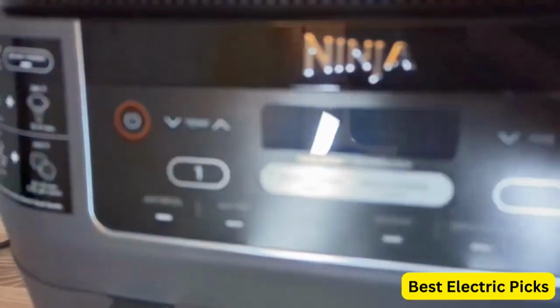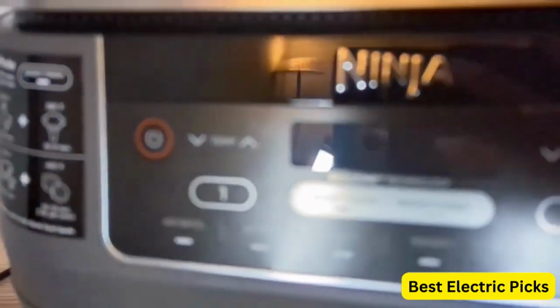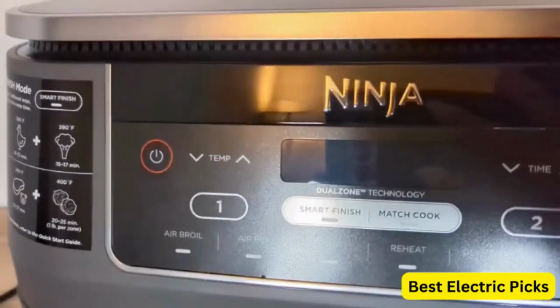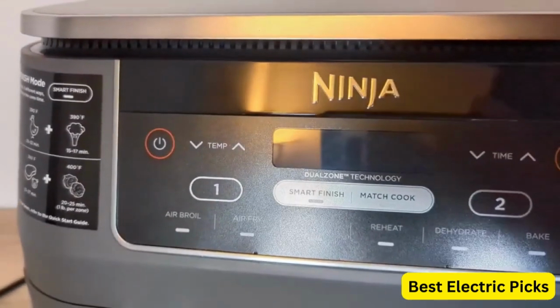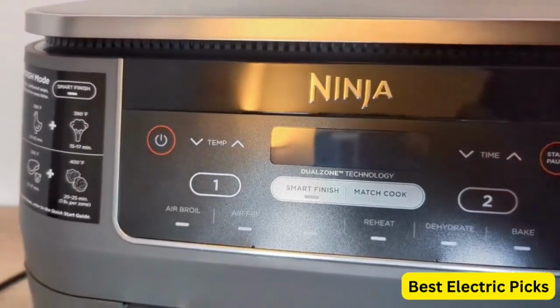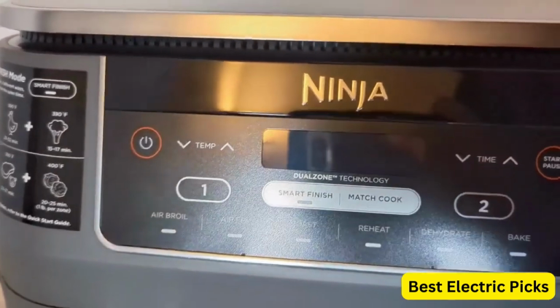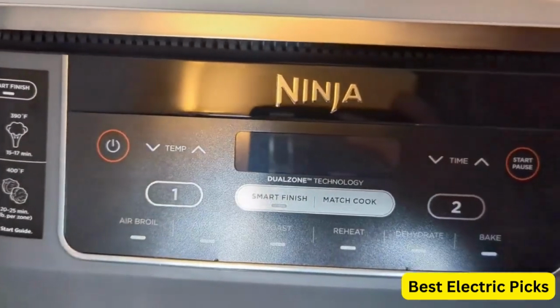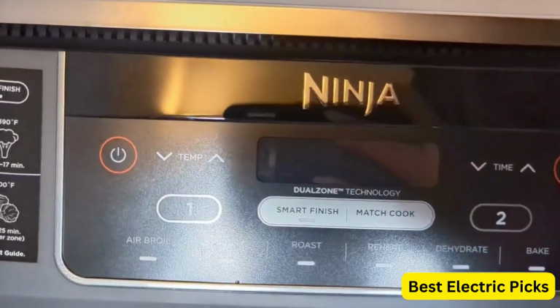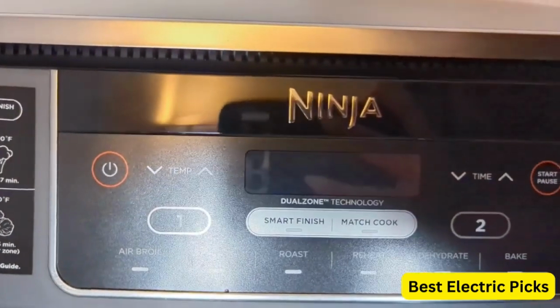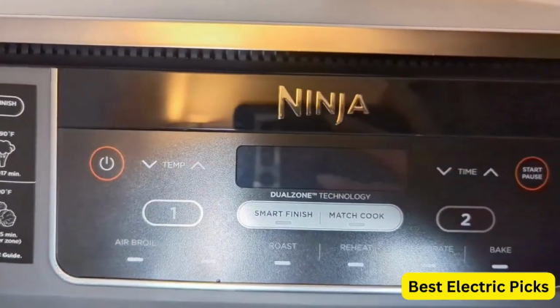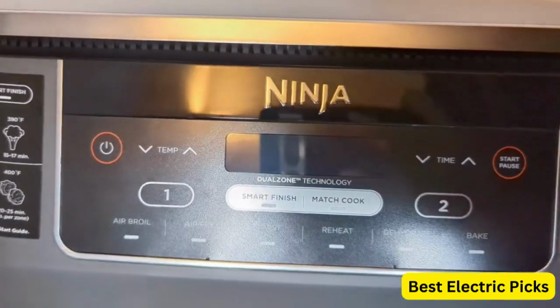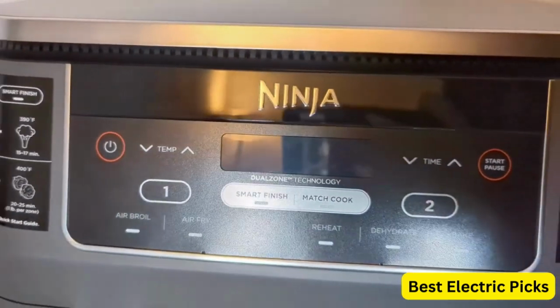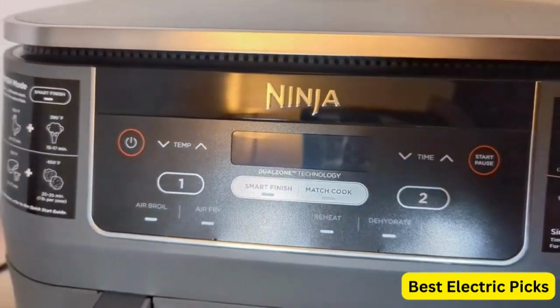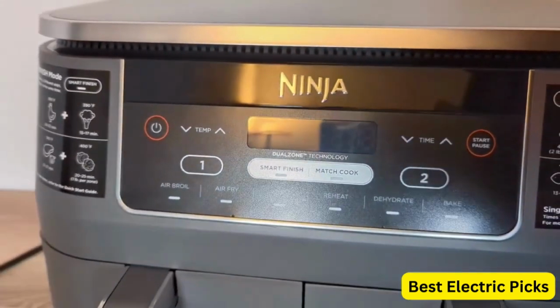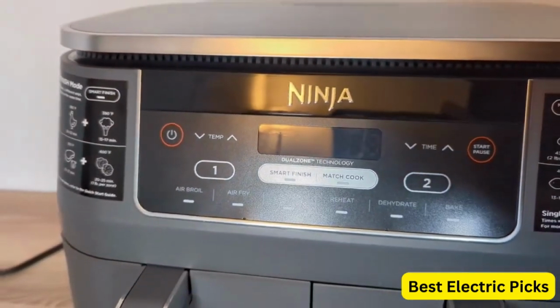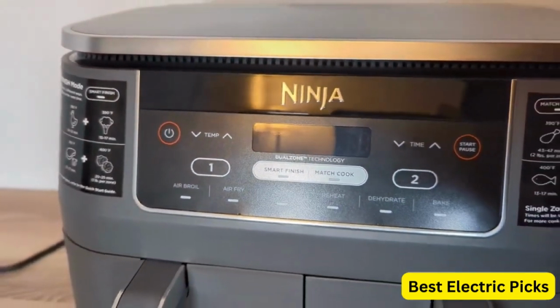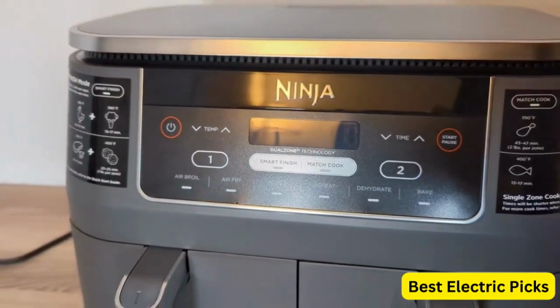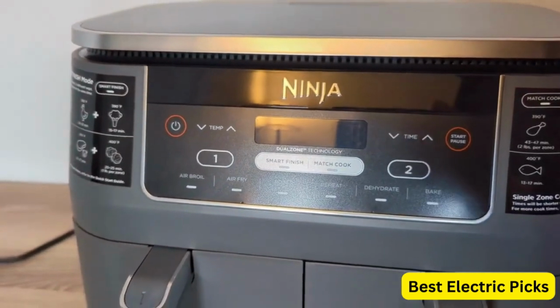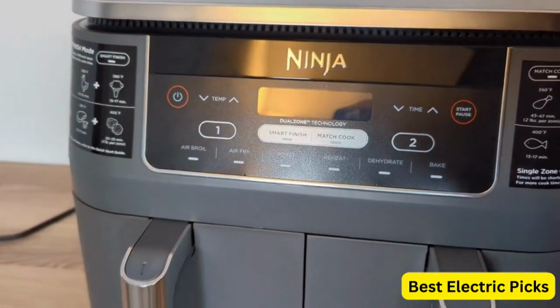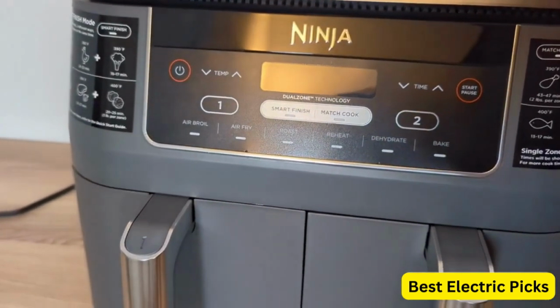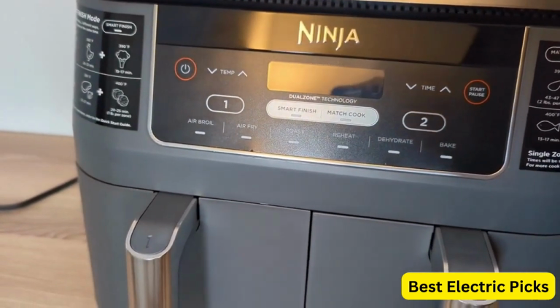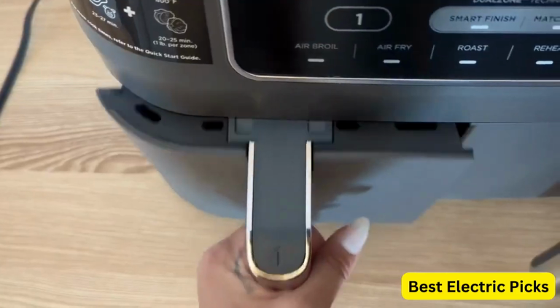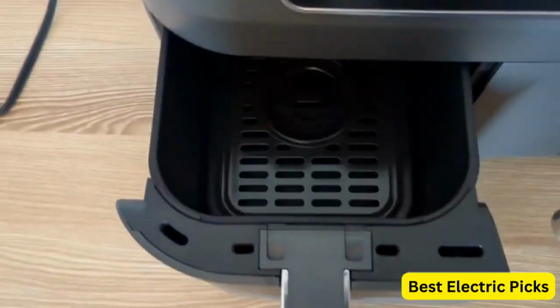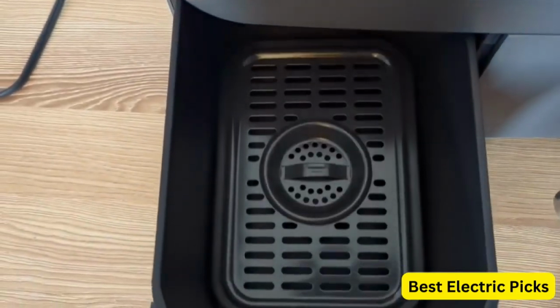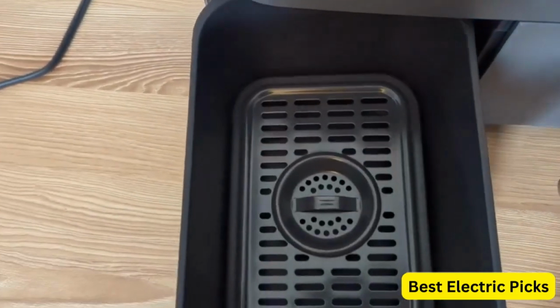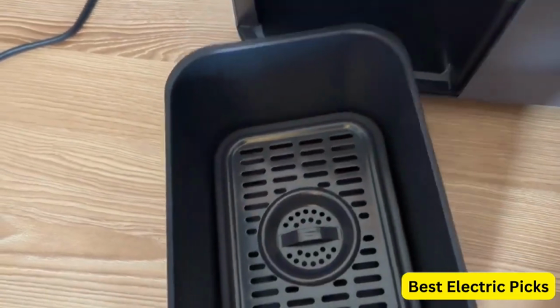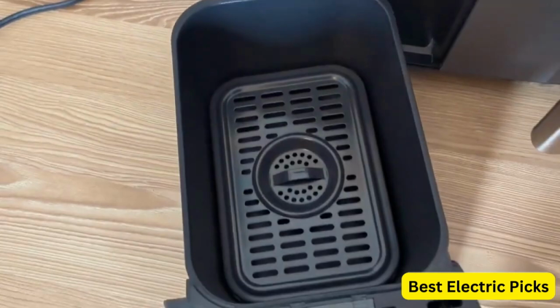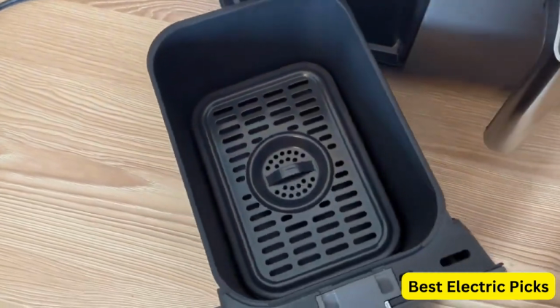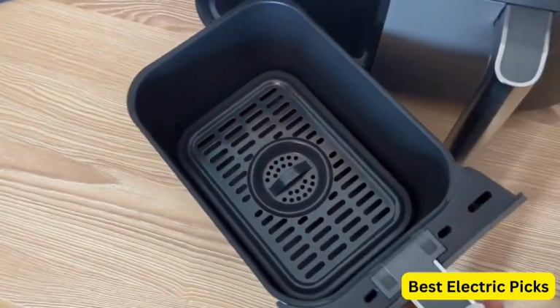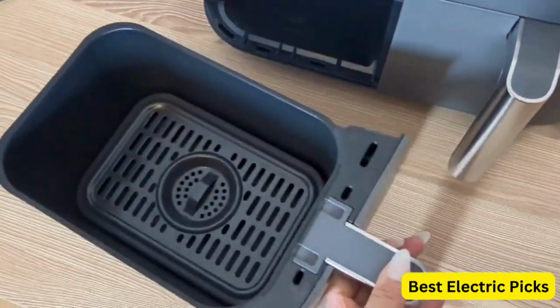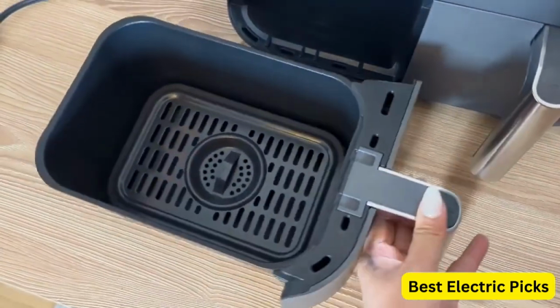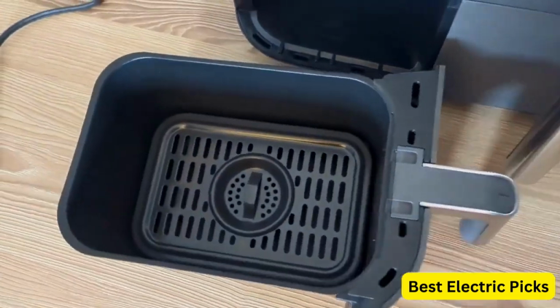With its 8-quart capacity, you can cook large batches of food, making it ideal for families or gatherings. The sleek gray design adds a modern touch to your kitchen decor. The Ninja DZ201 Foodi Air Fryer offers quick and easy meals with versatile cooking options.